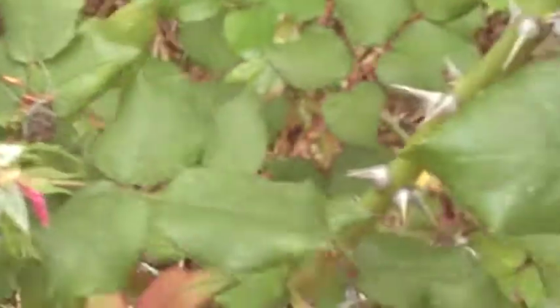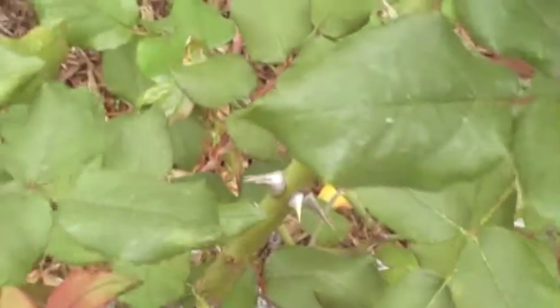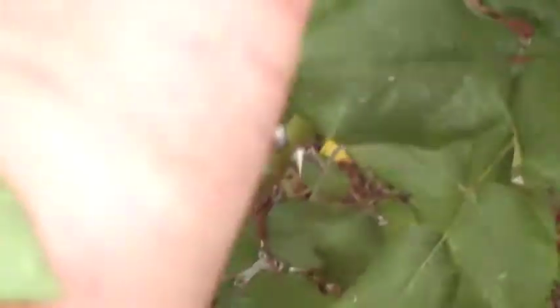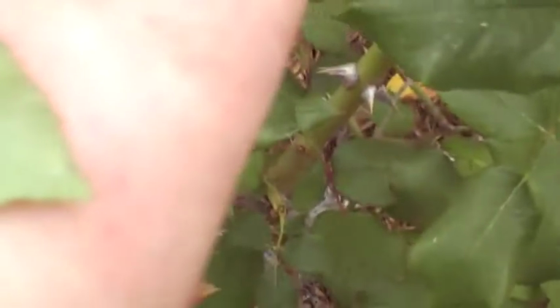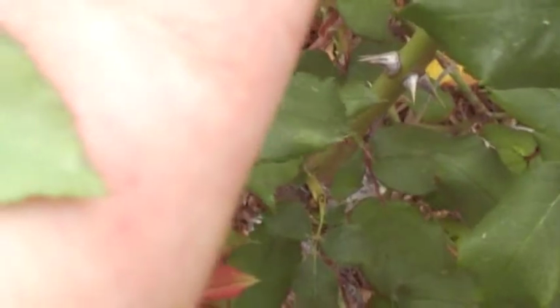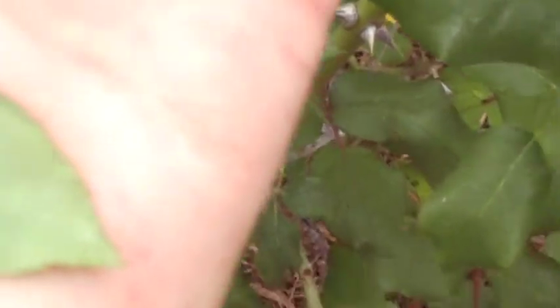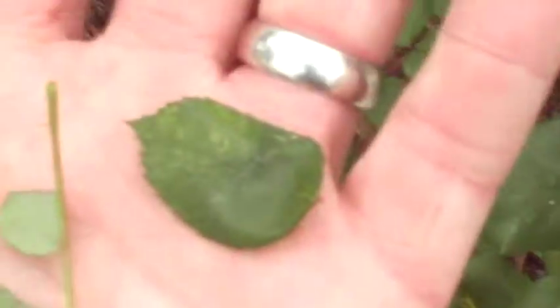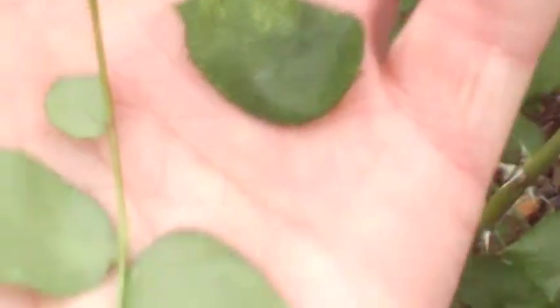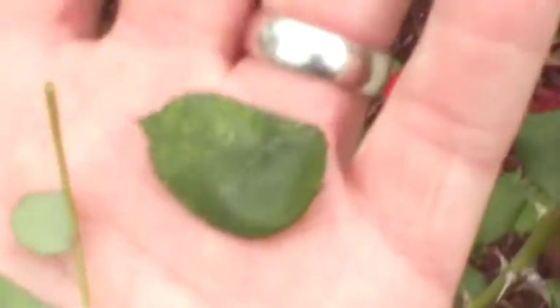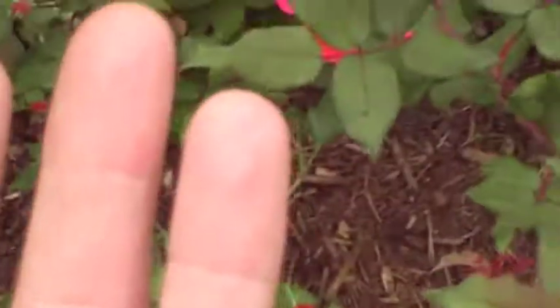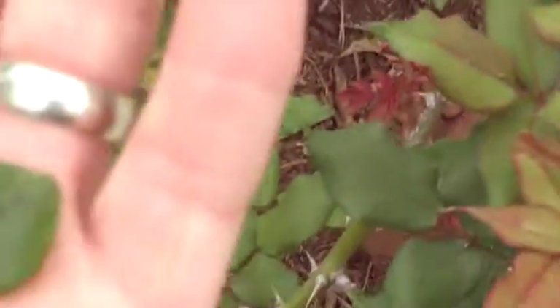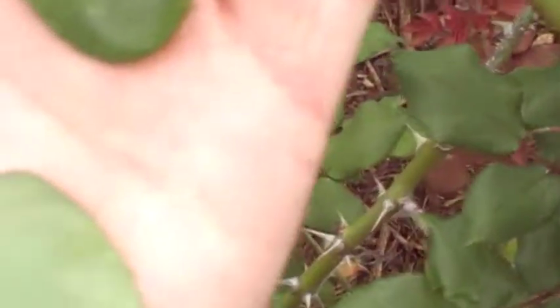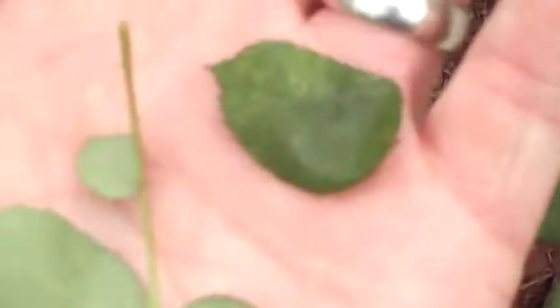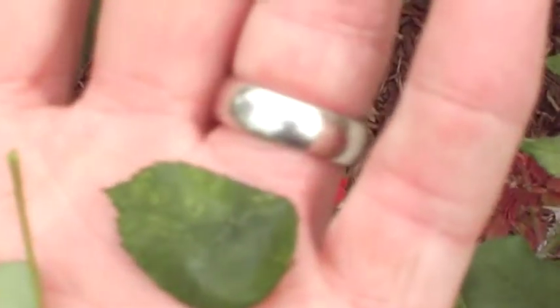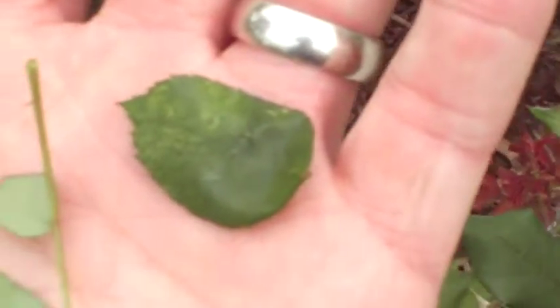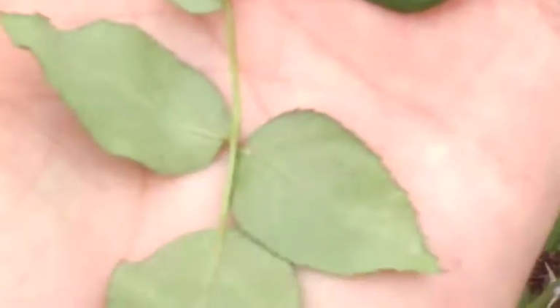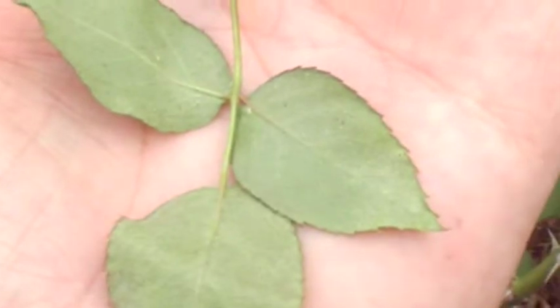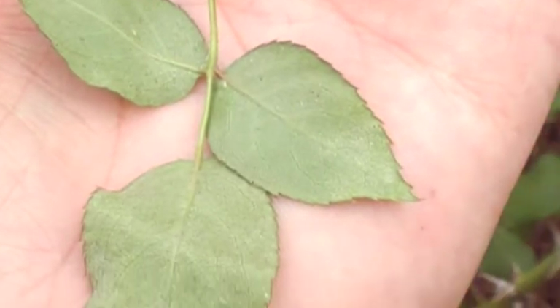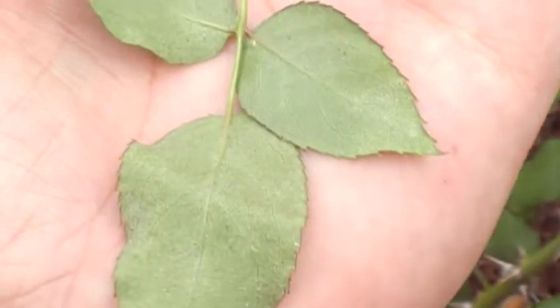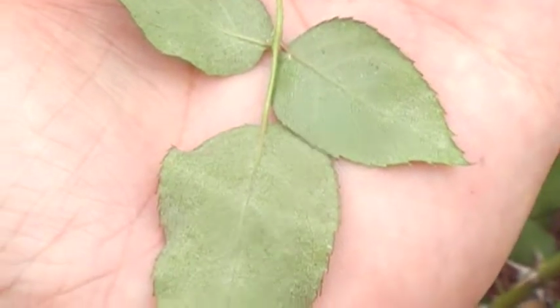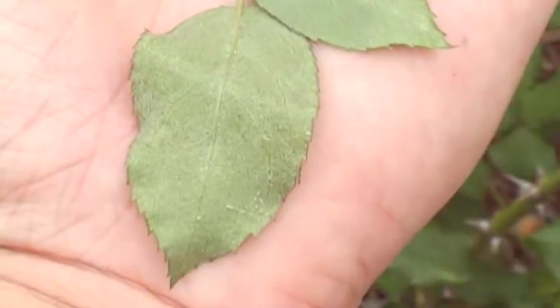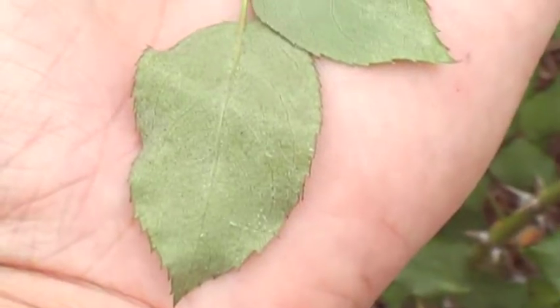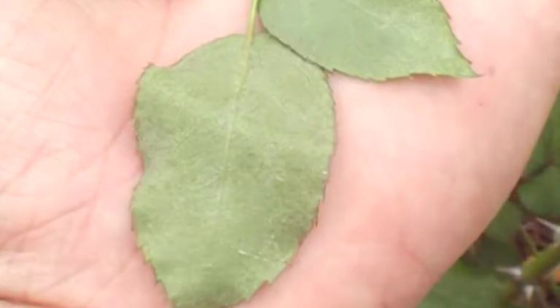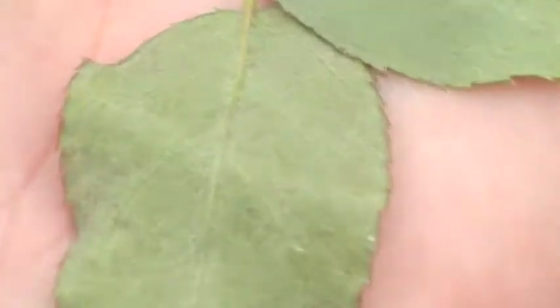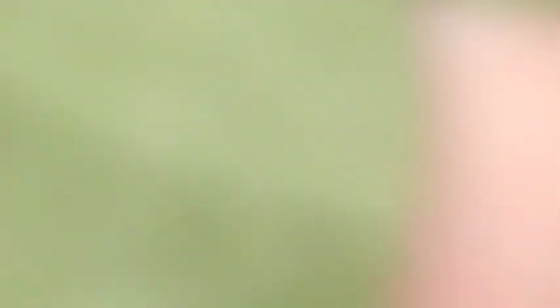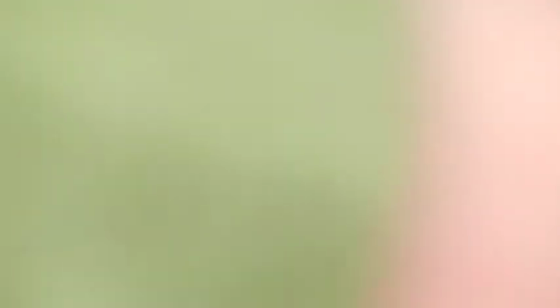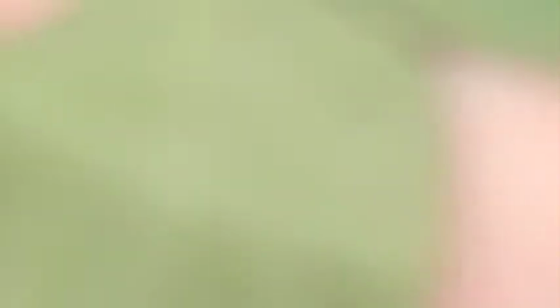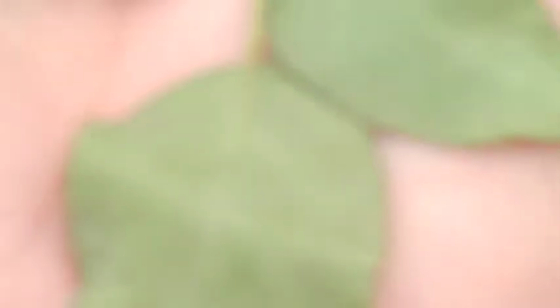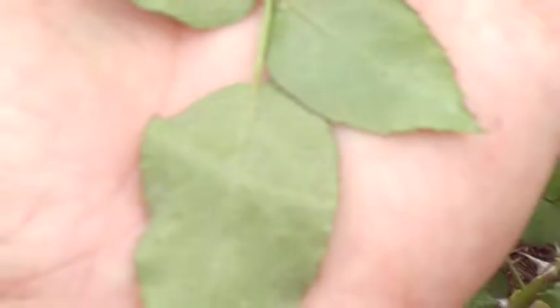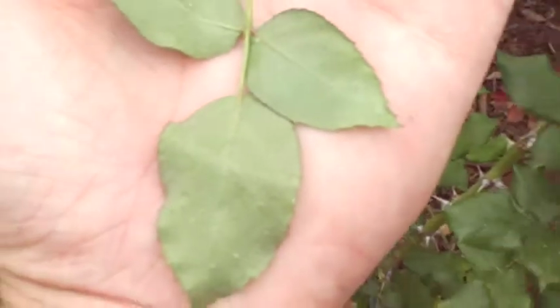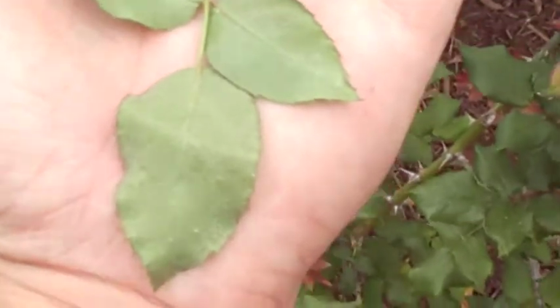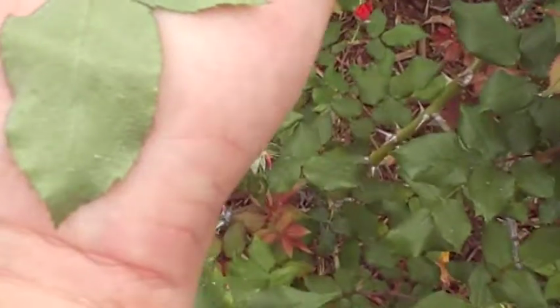Under my microscope I found both mites — spider mites — crawling on the leaf, as well as thrips.